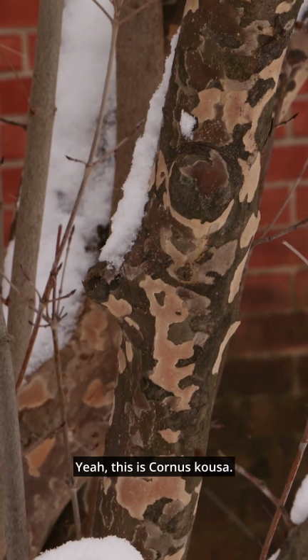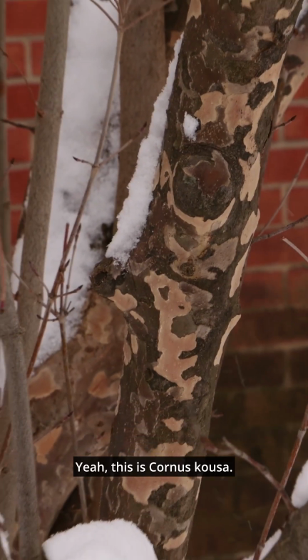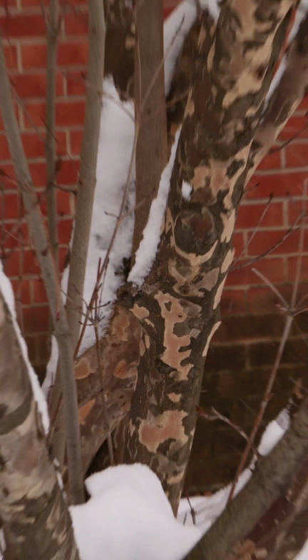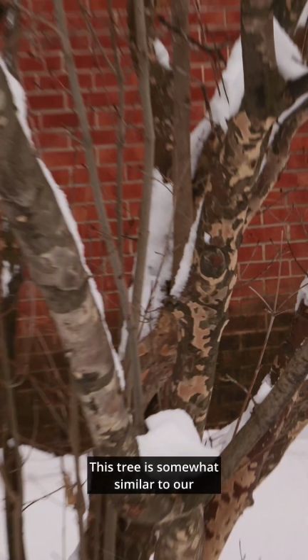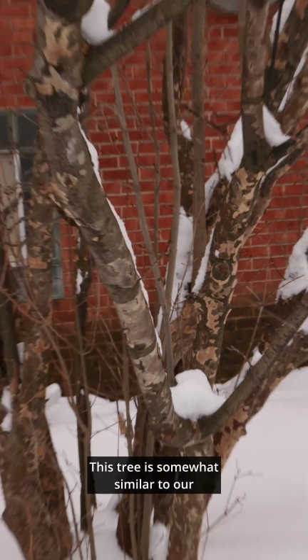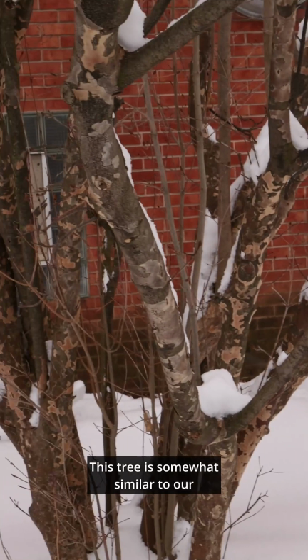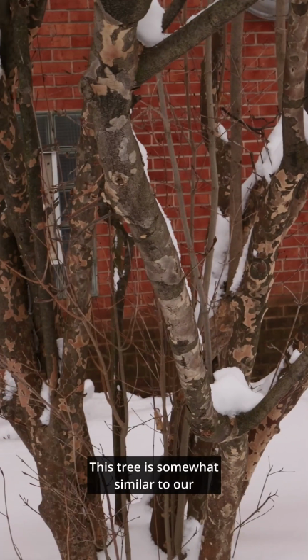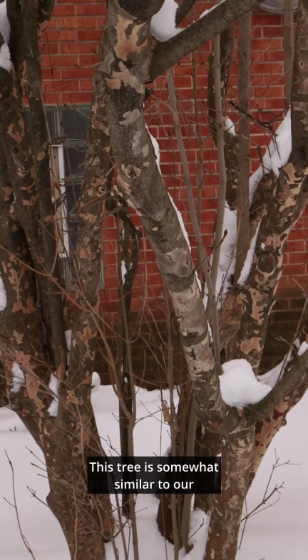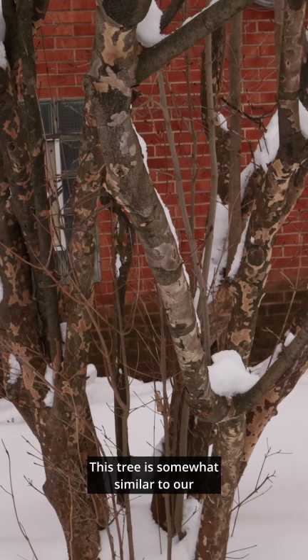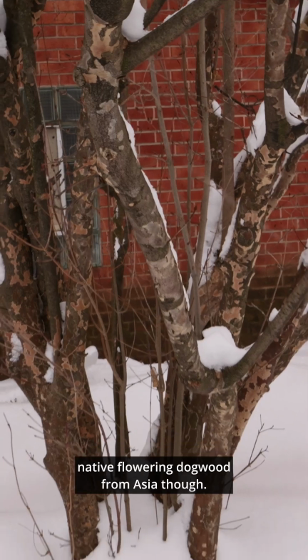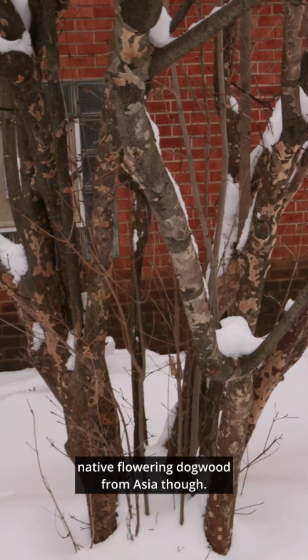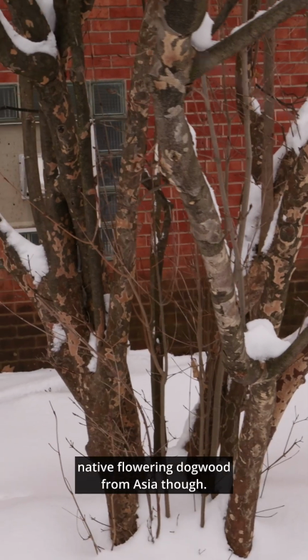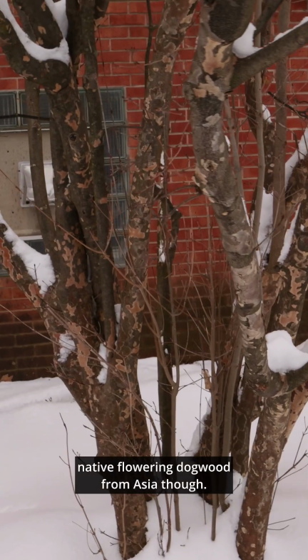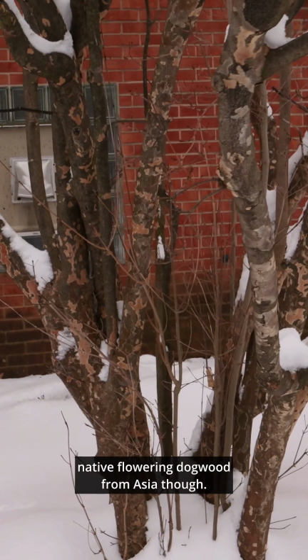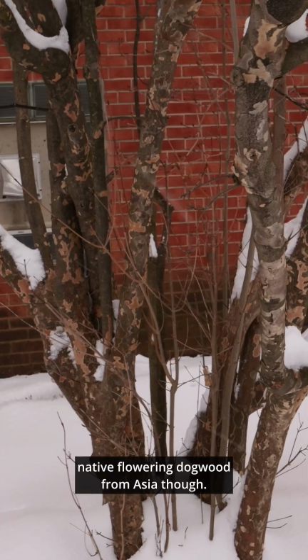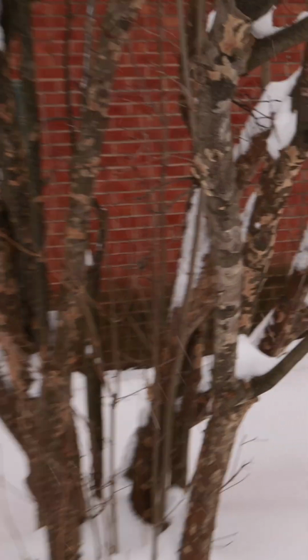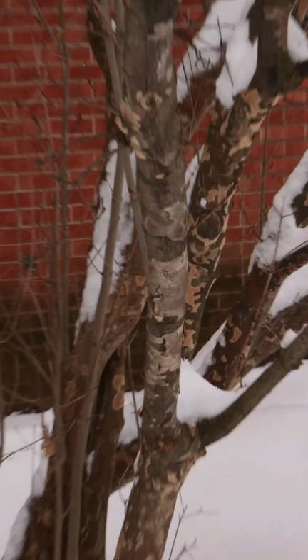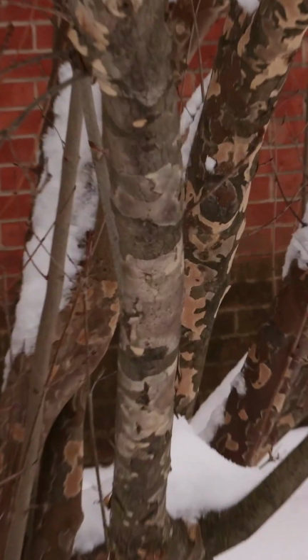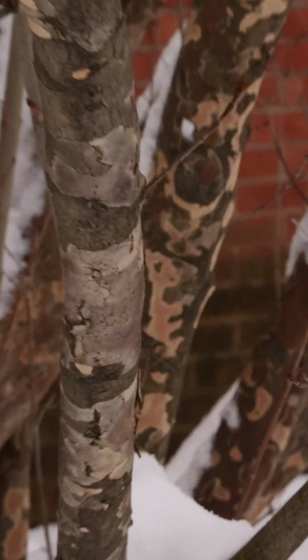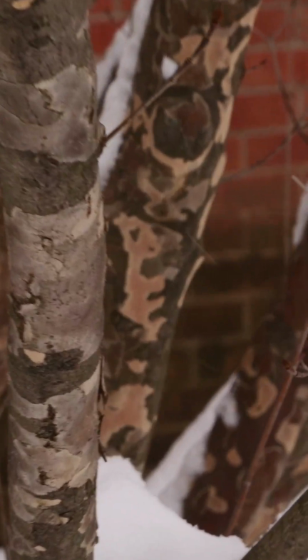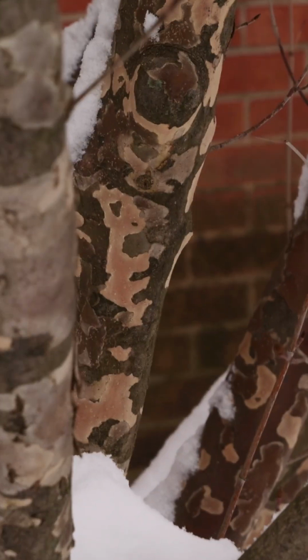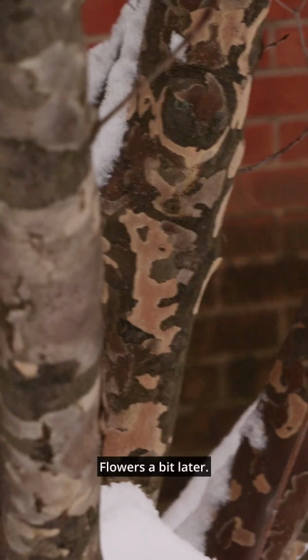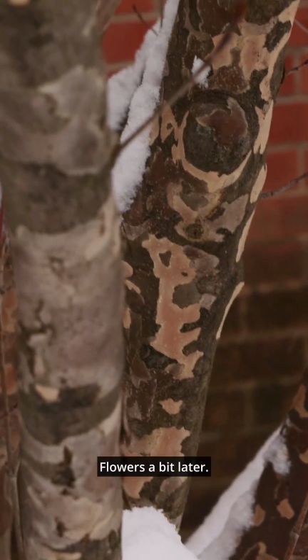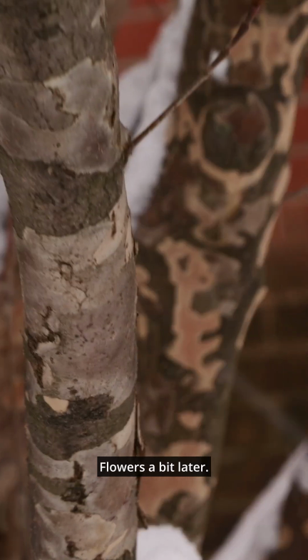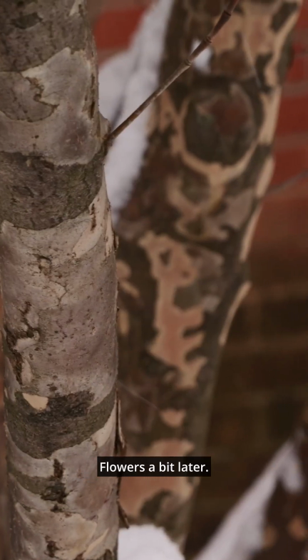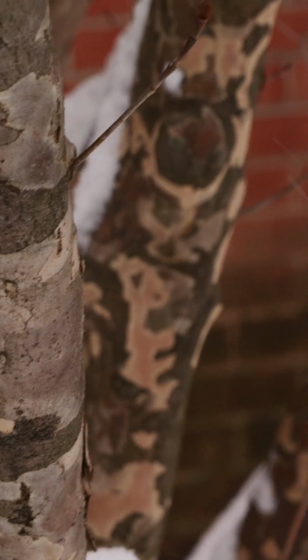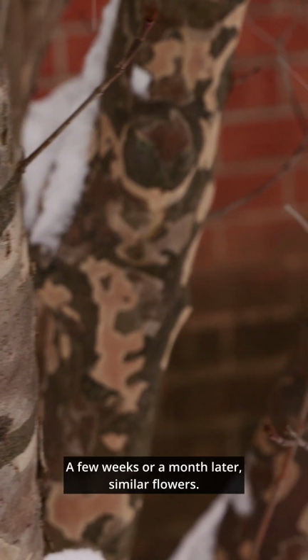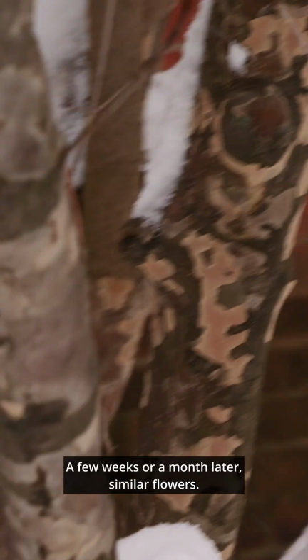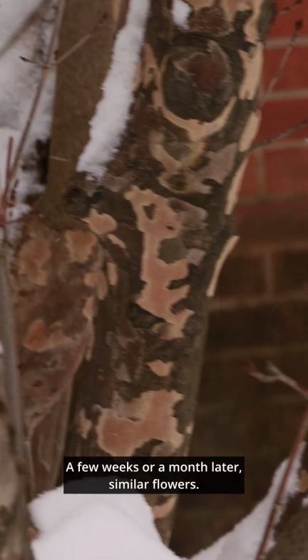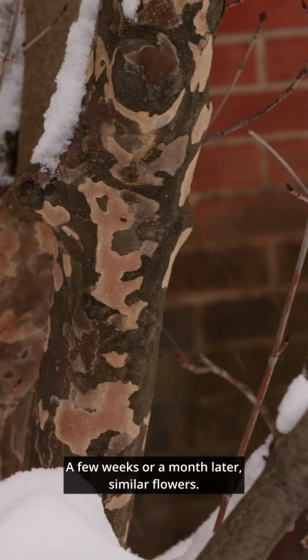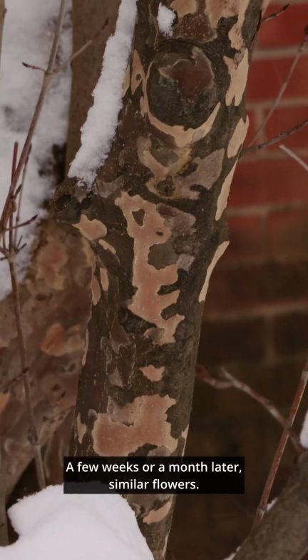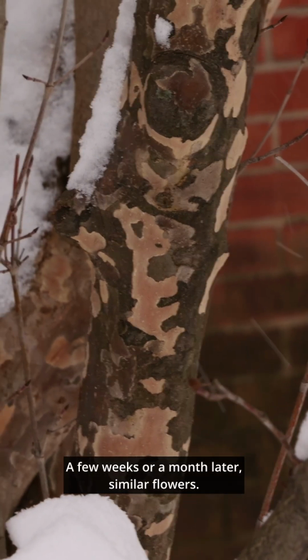This is Cornus kousa. This tree is somewhat similar to our native flowering dogwood, but from Asia. It flowers a bit later — a few weeks or a month later — with similar flowers.